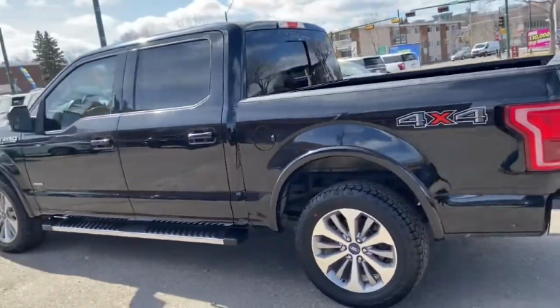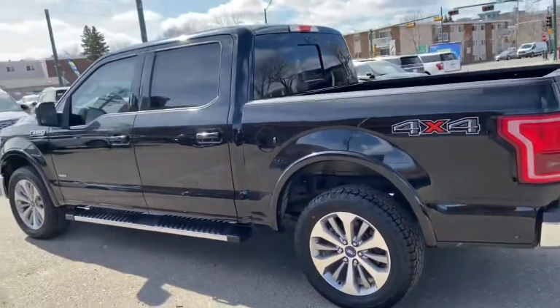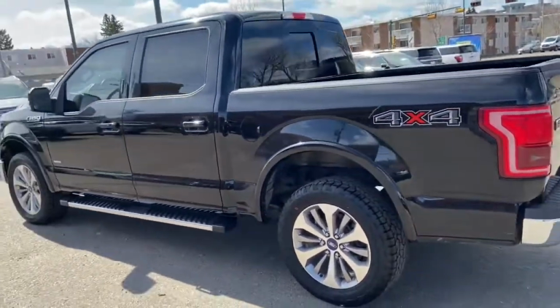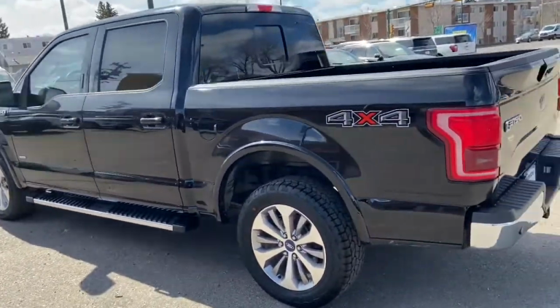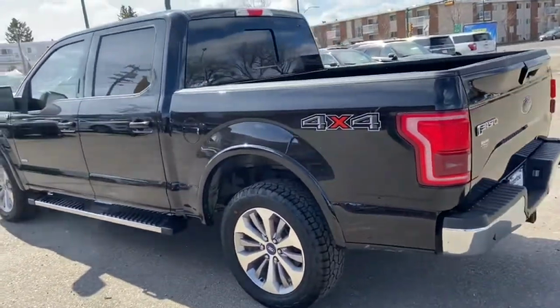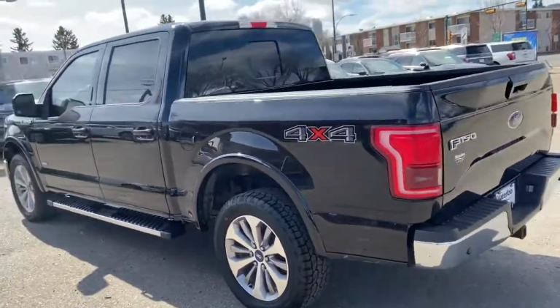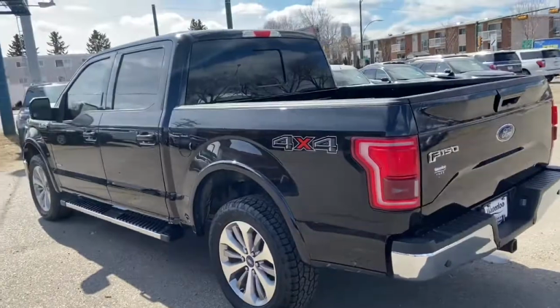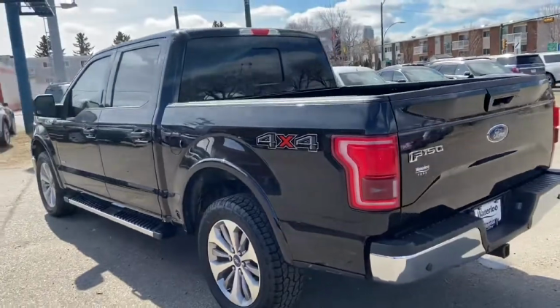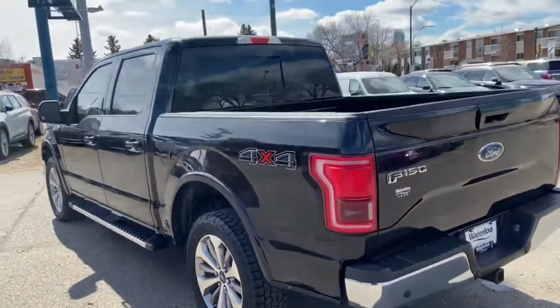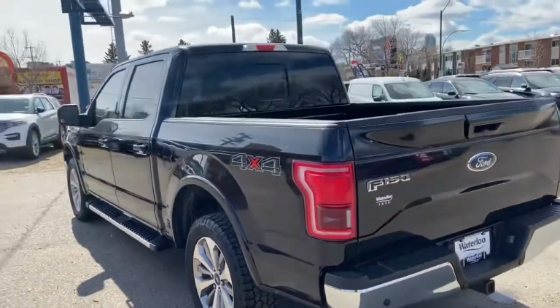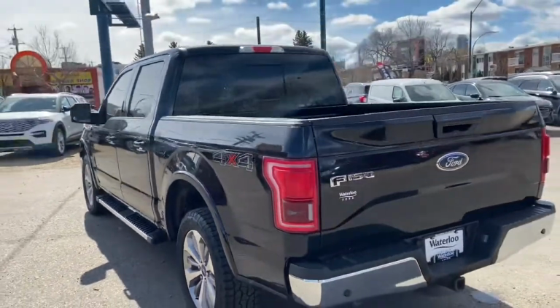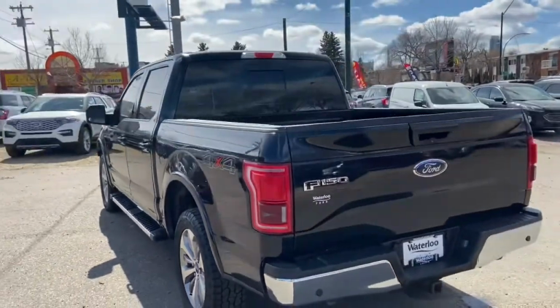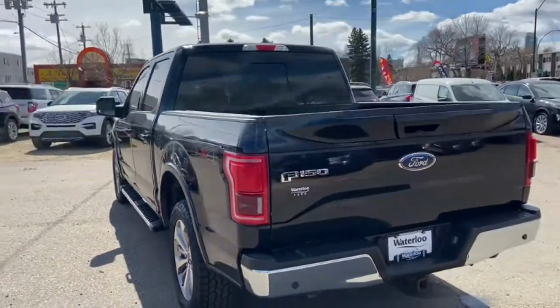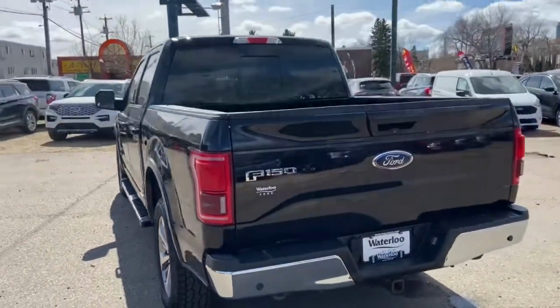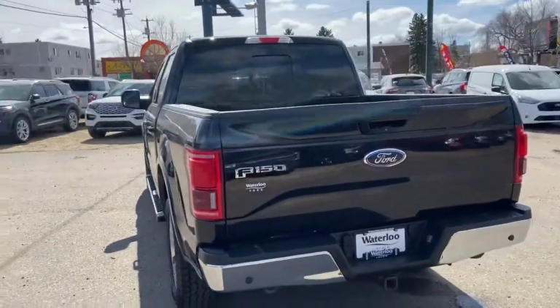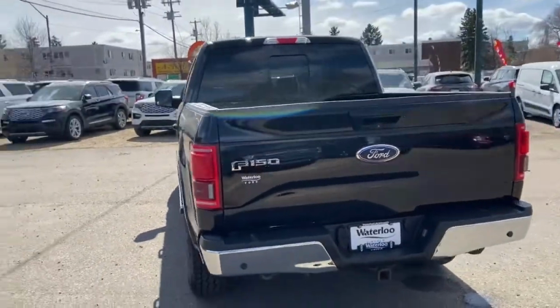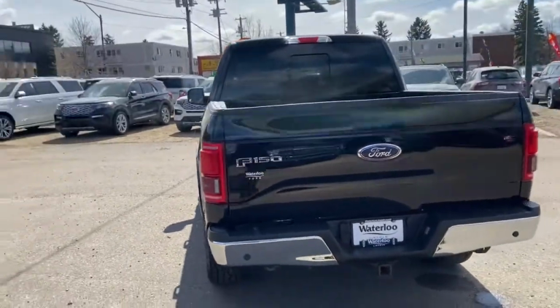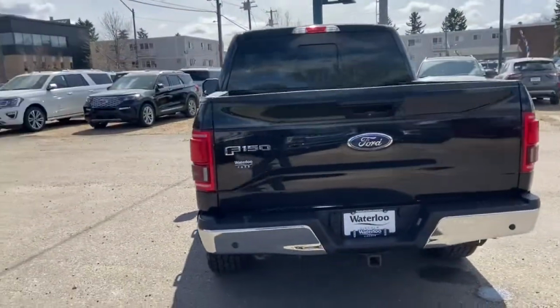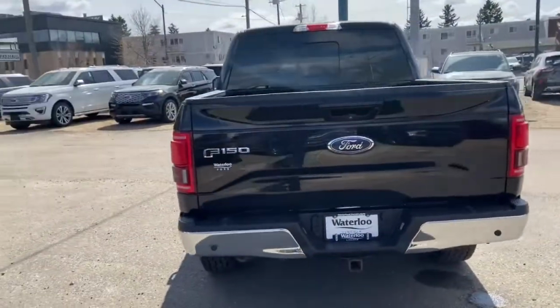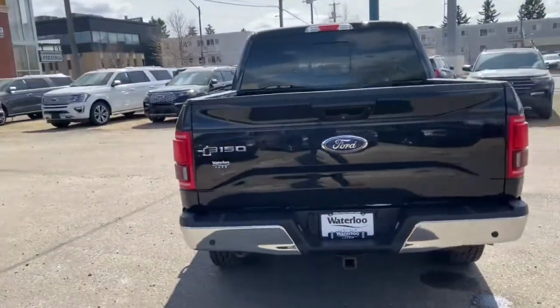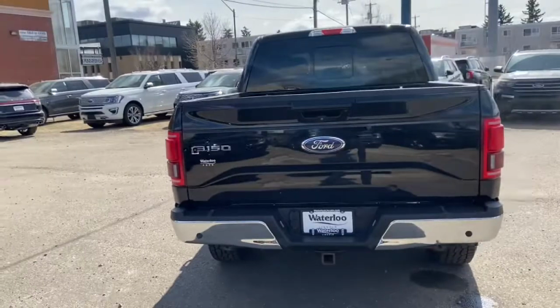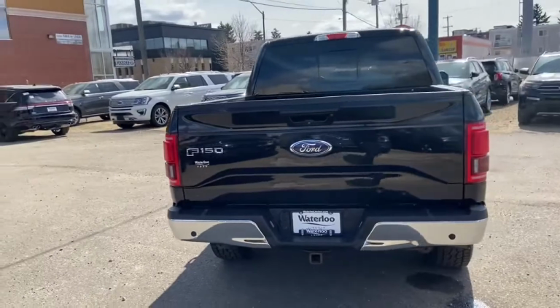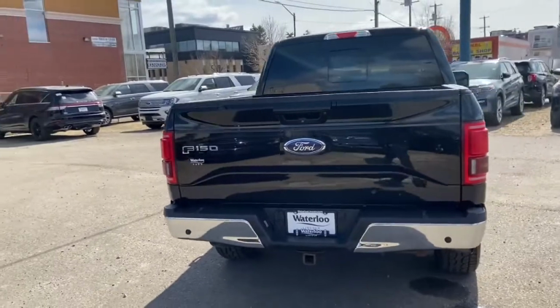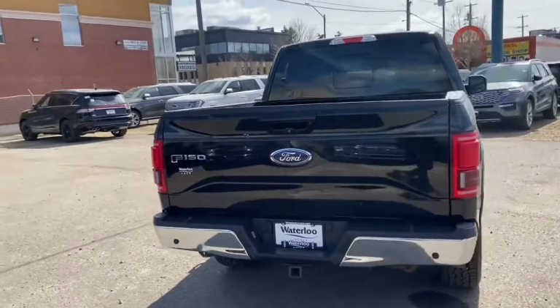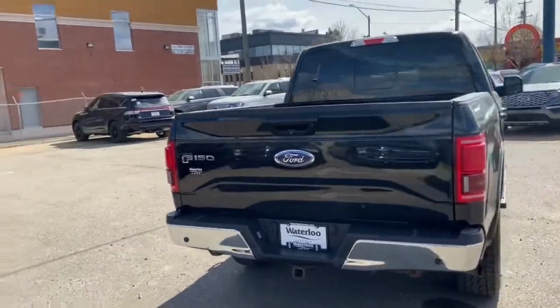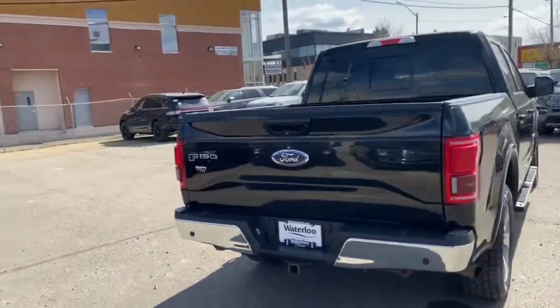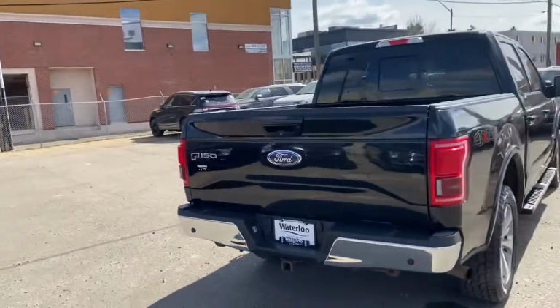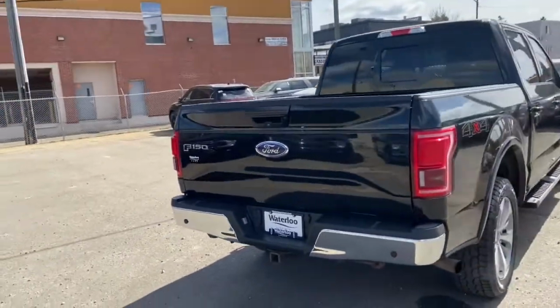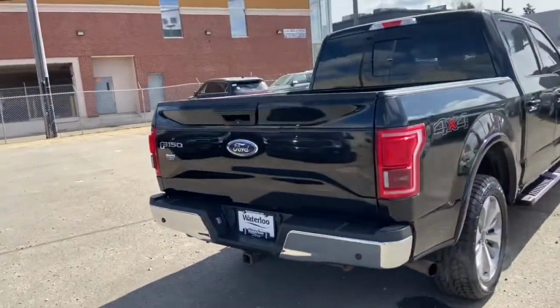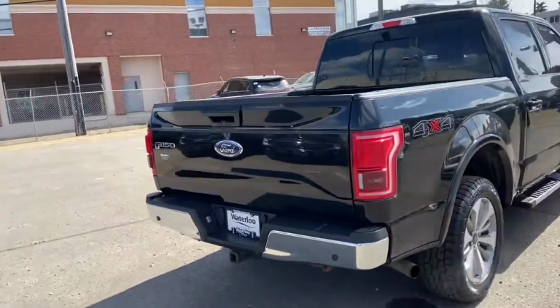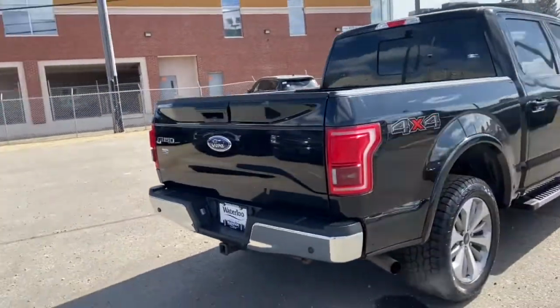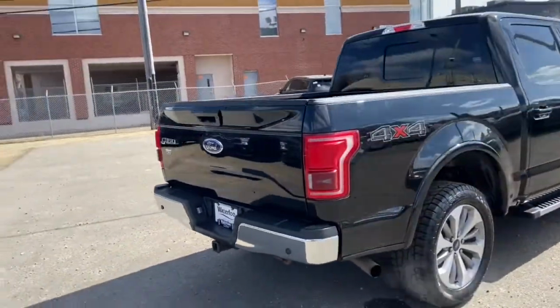It does have a dual panel moonroof as well as remote start and a rear sliding window with rear defrost. Around the back end you have a five and a half foot box with a reverse camera, reverse sensors and a trailer tow package.